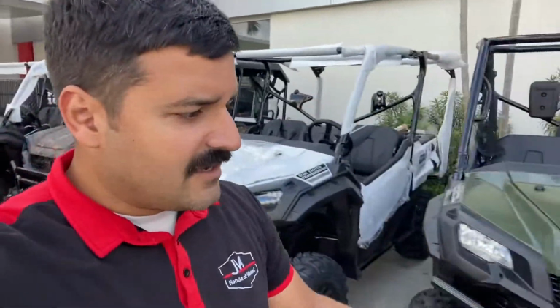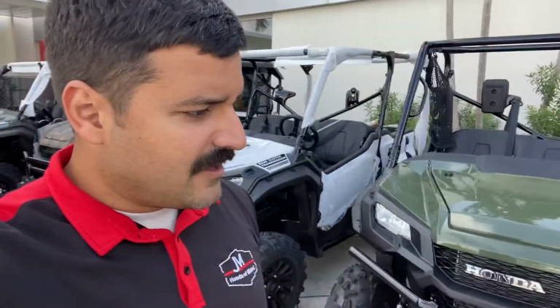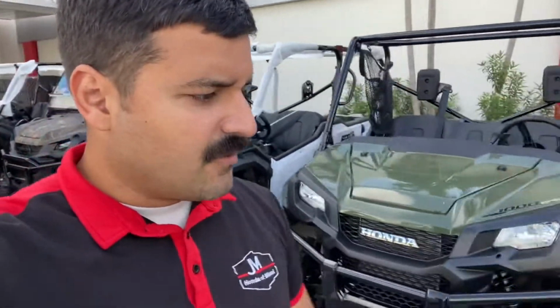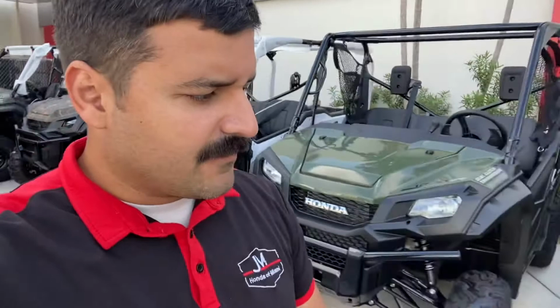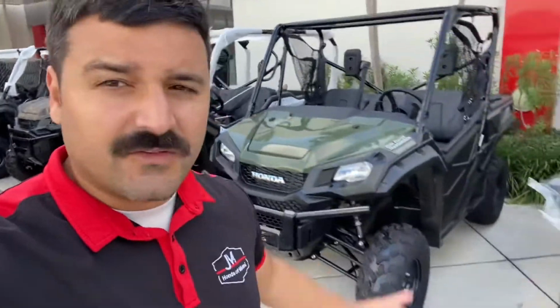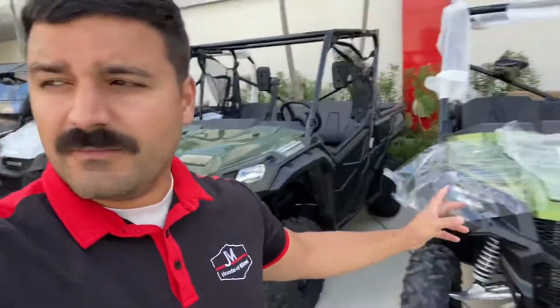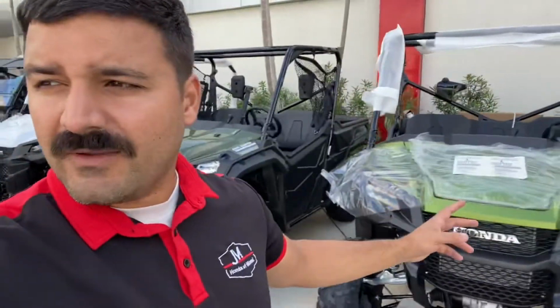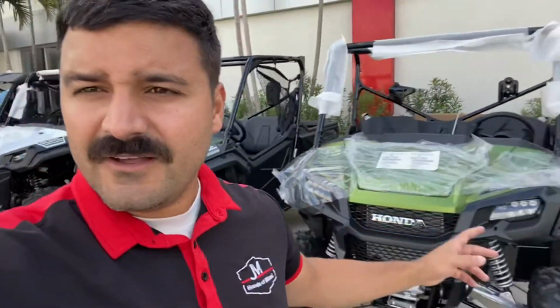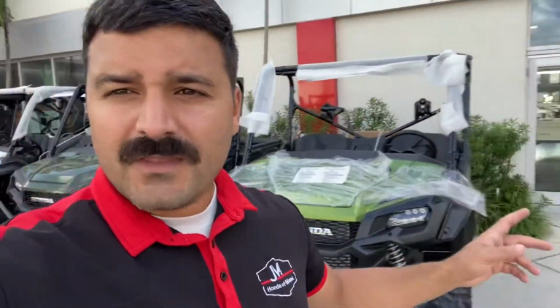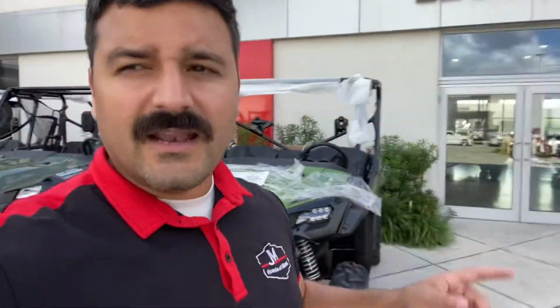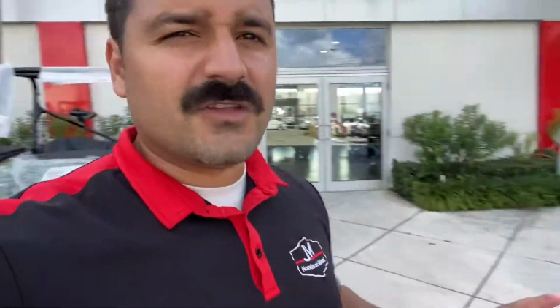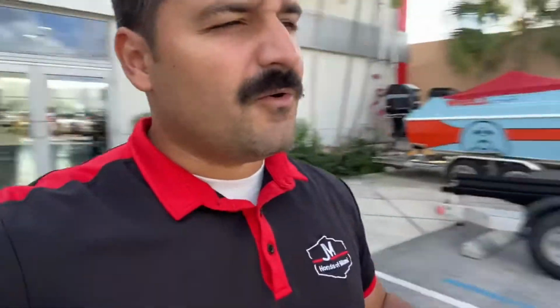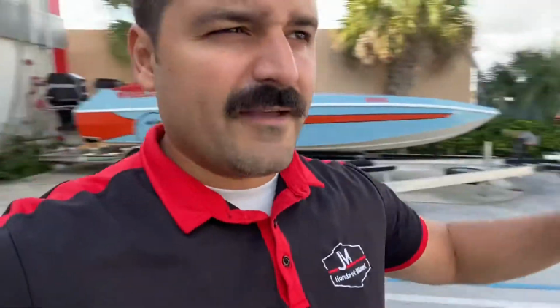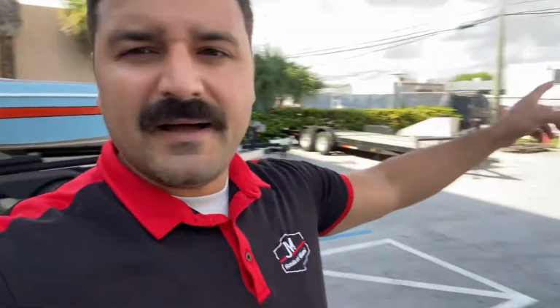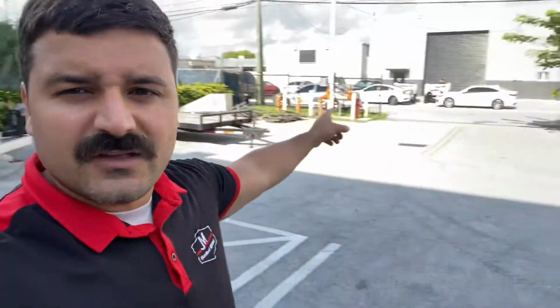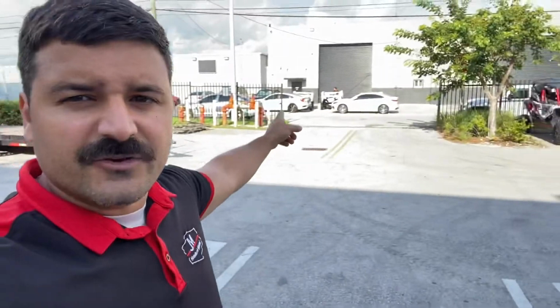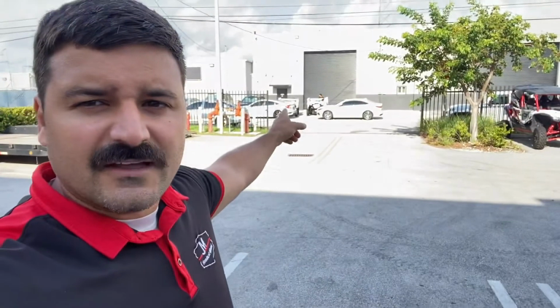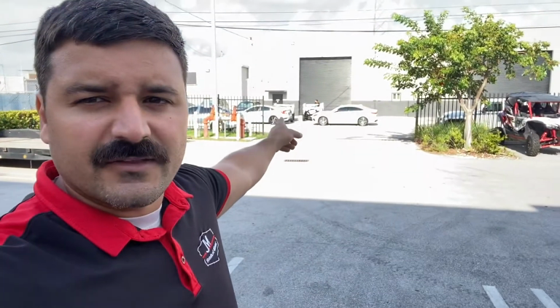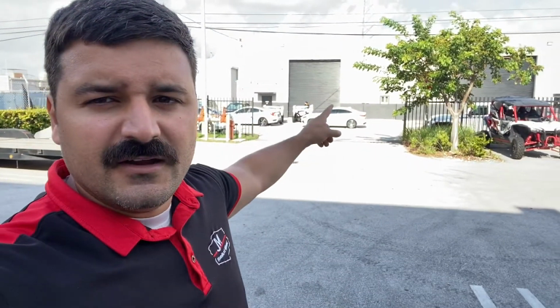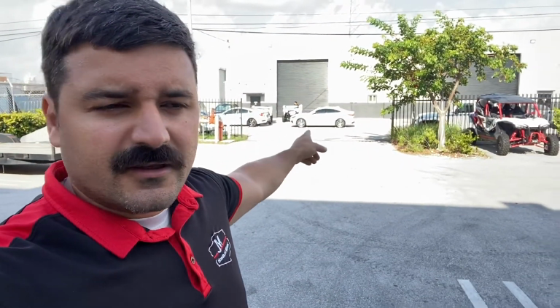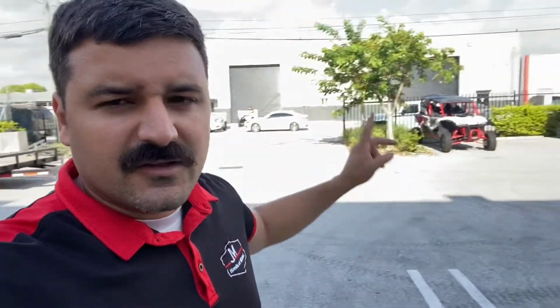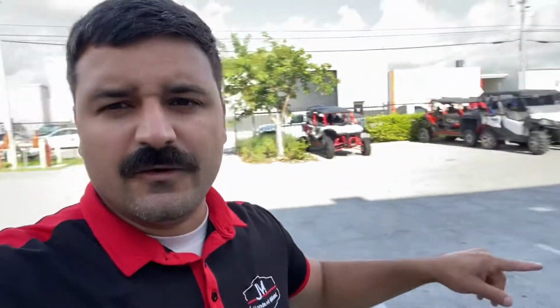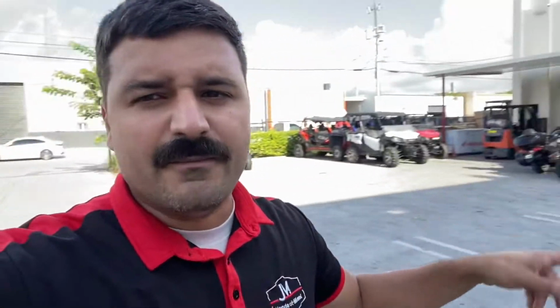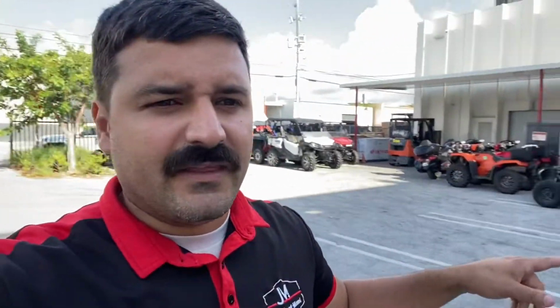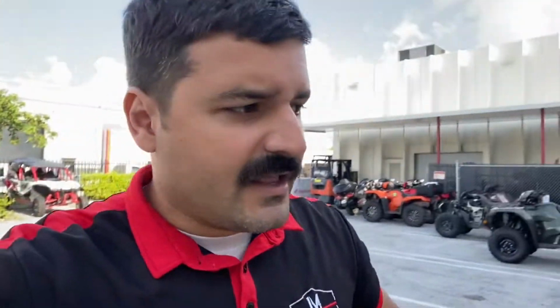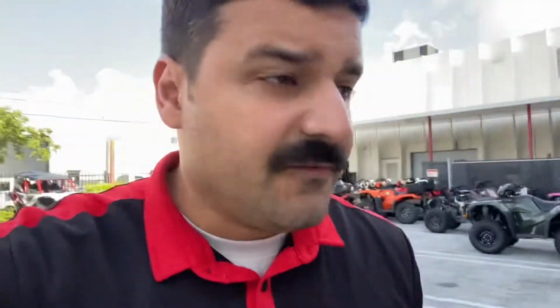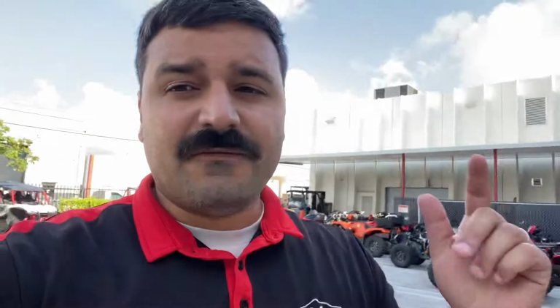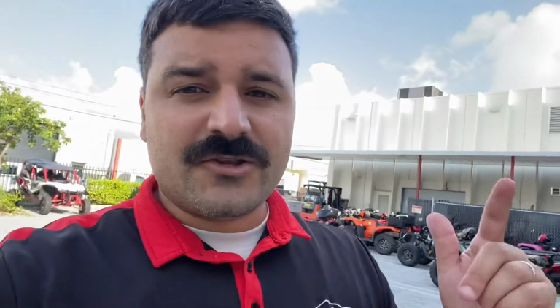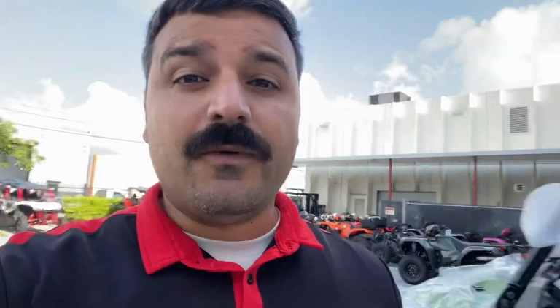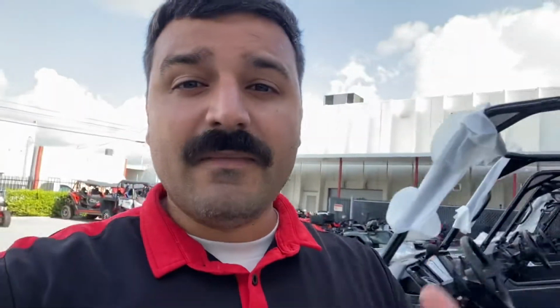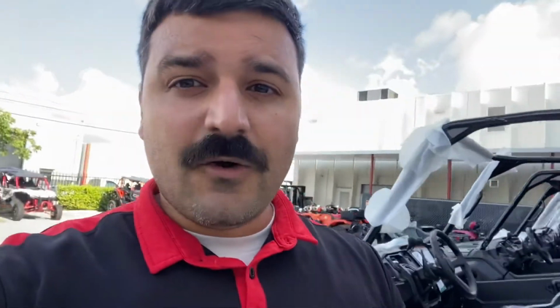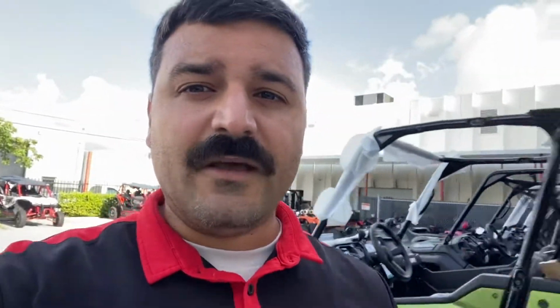If you want any information on these current models that we have, check it out - we just got two more. Honda Pioneer 700s are arriving; they're over there and we're going to bring them over and have them built by the end of today.